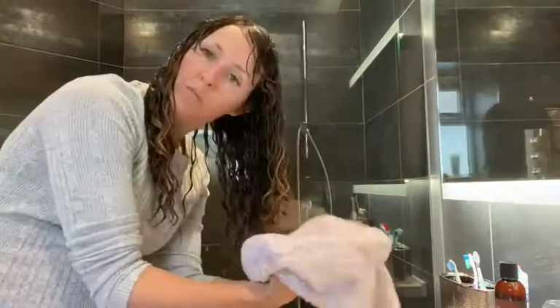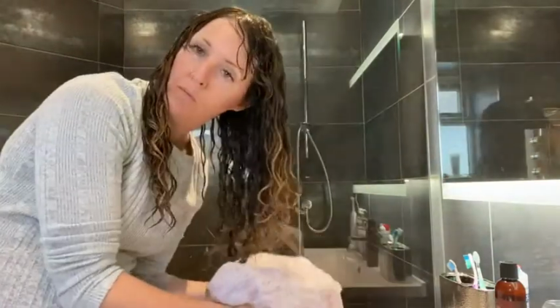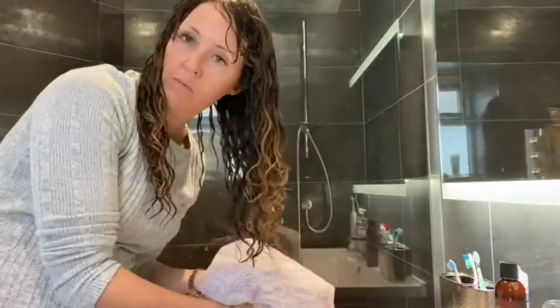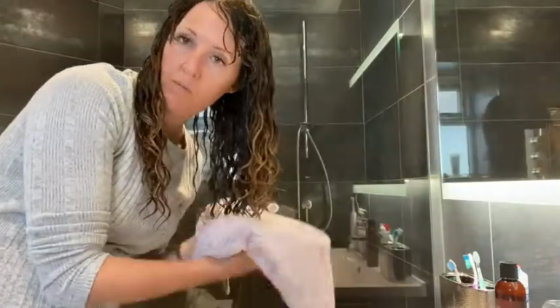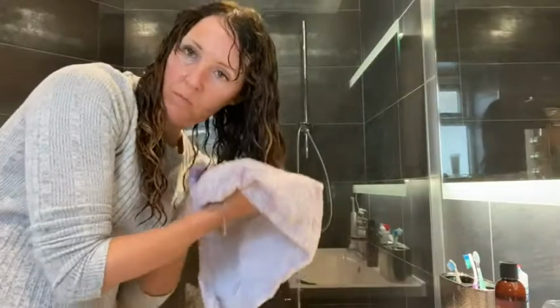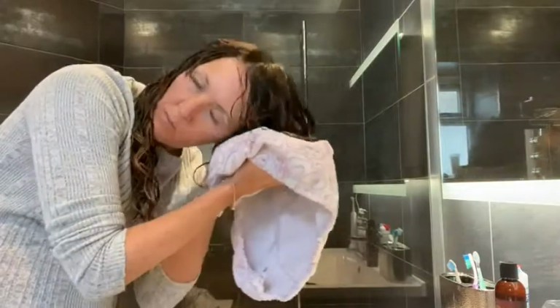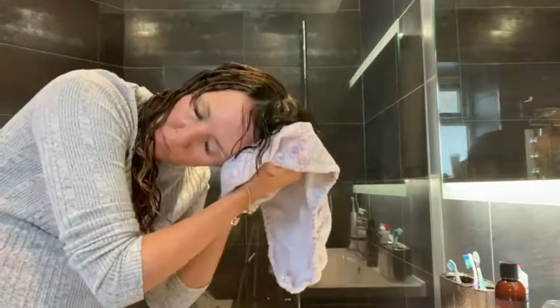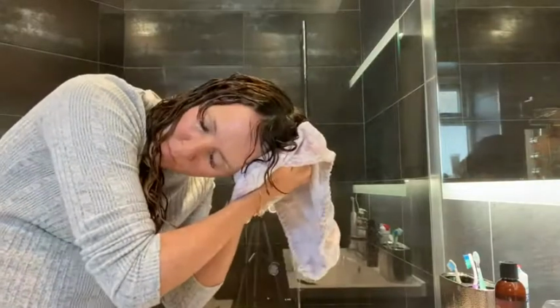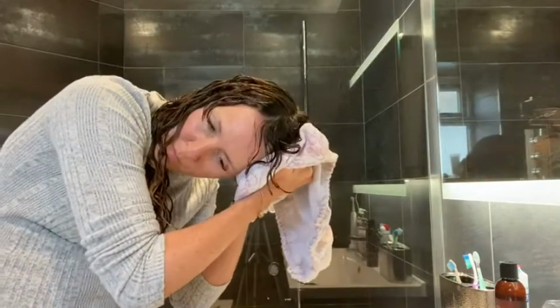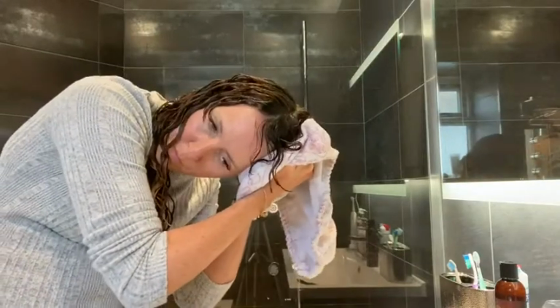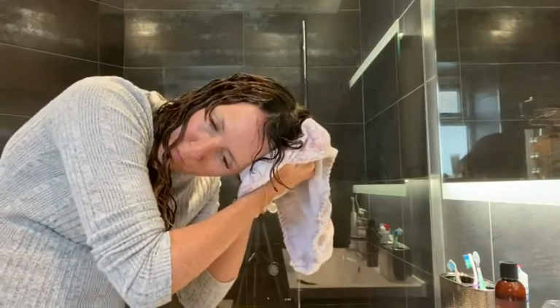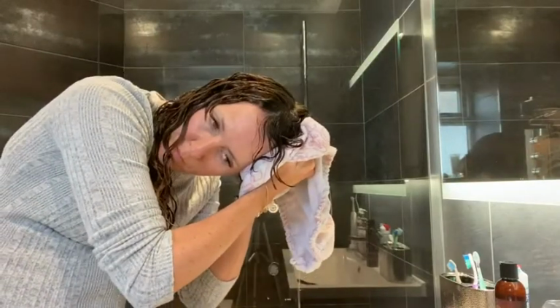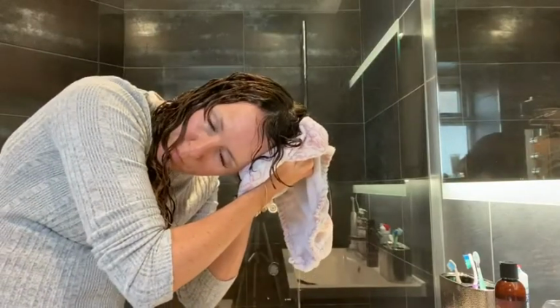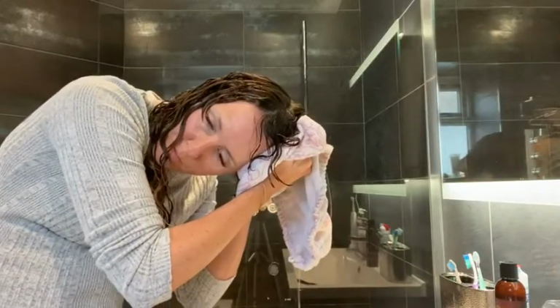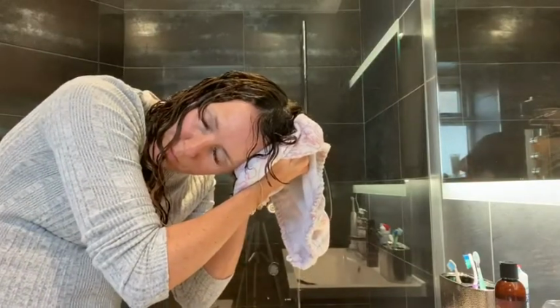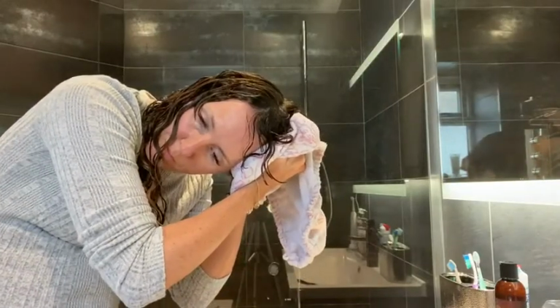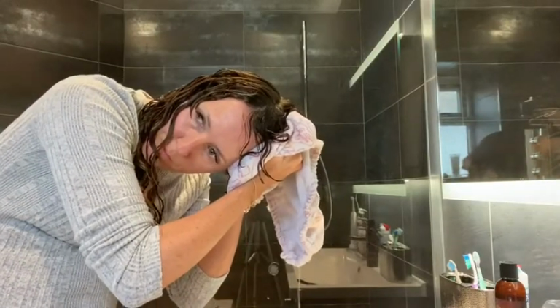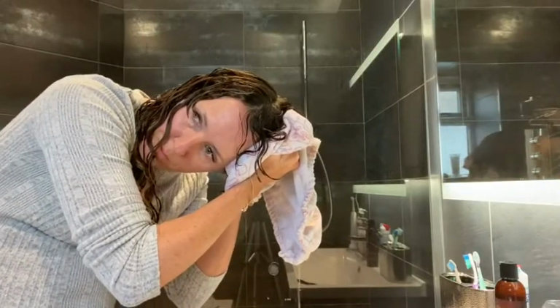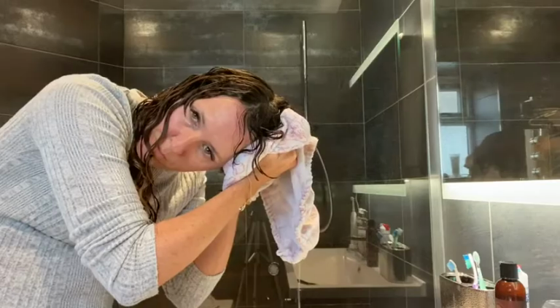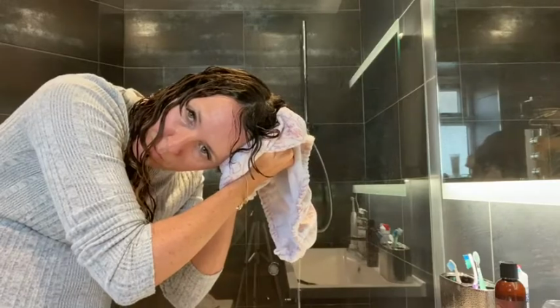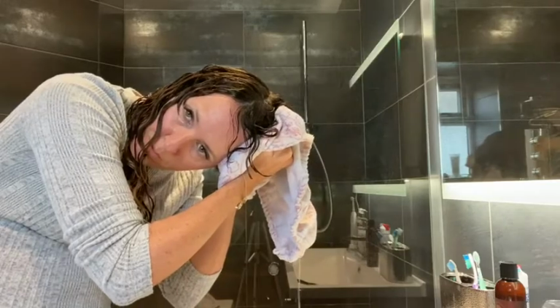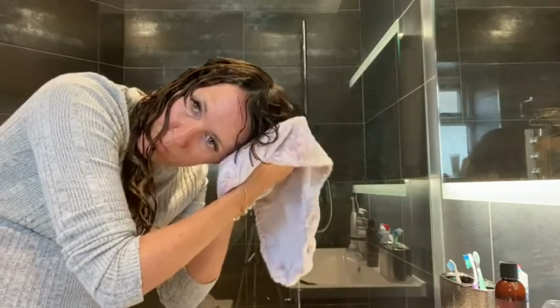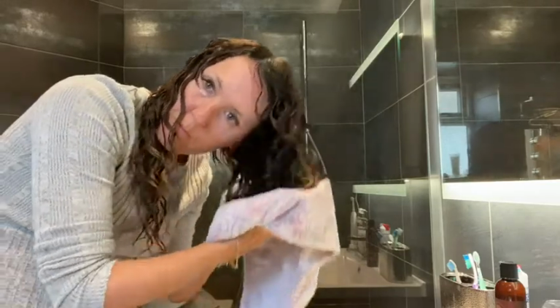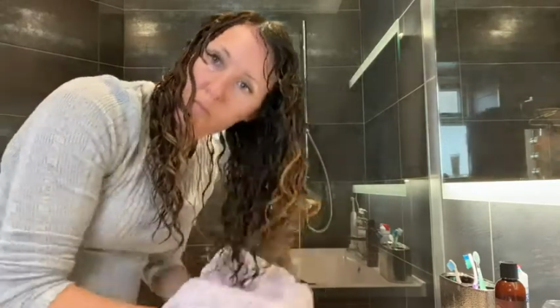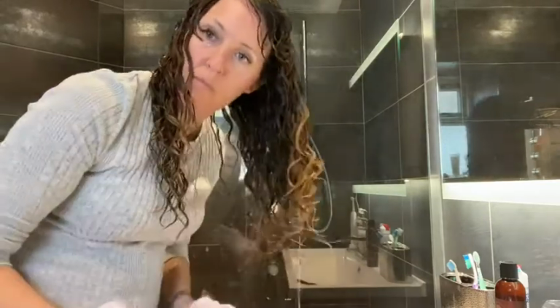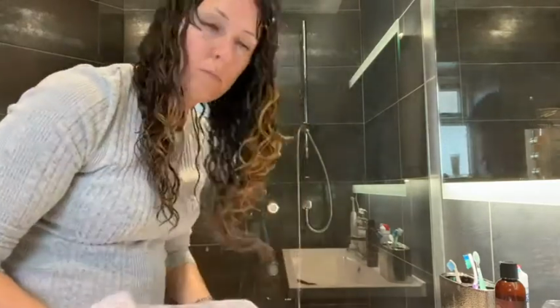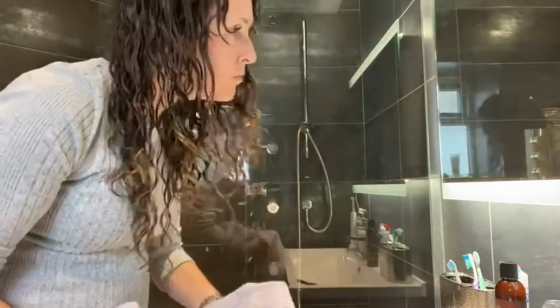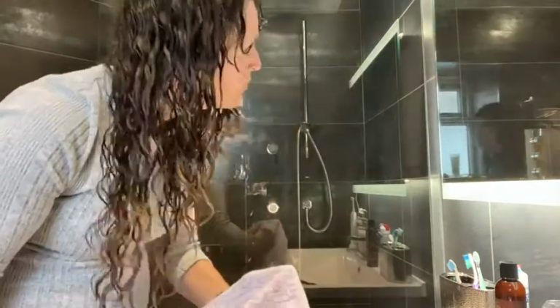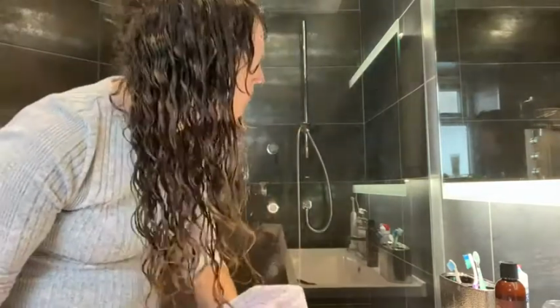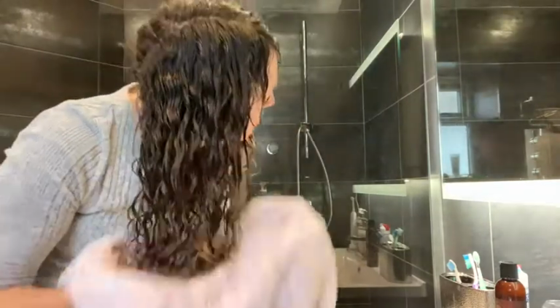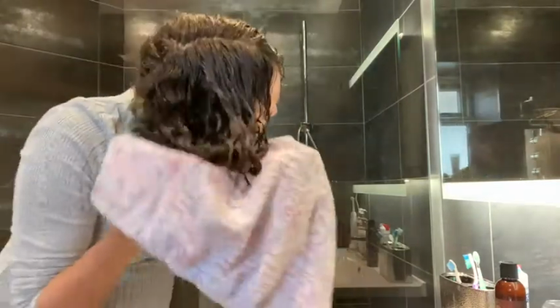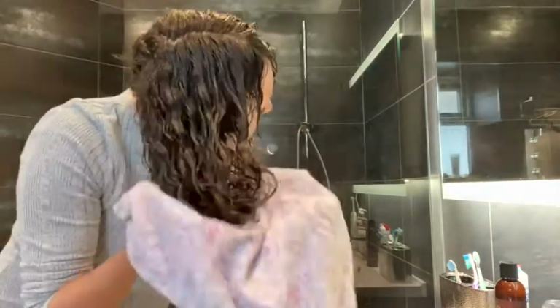I like to squeeze out any extra excess water with a microfiber towel. This is totally optional — some people prefer their hair to be a lot wetter. My hair is very thick so I find it just helps it to dry a little bit quicker.